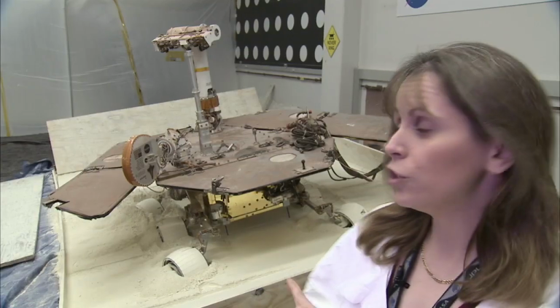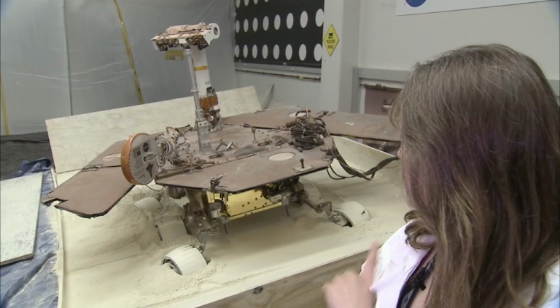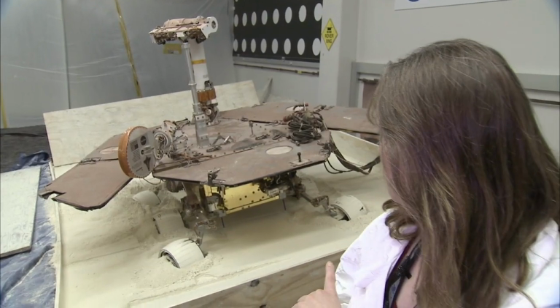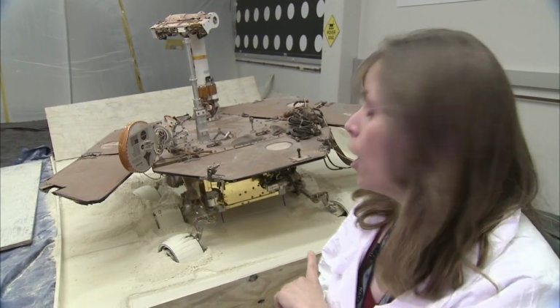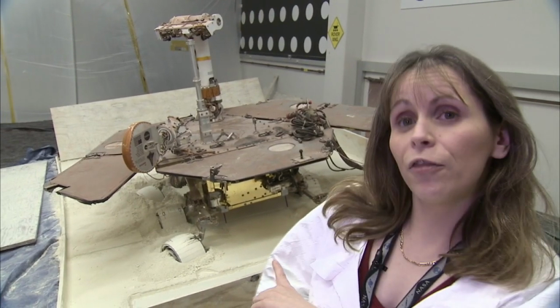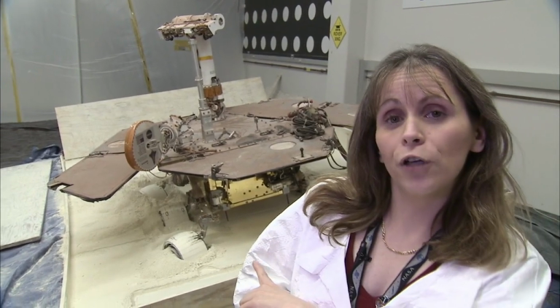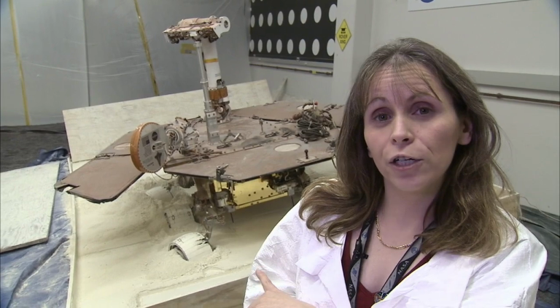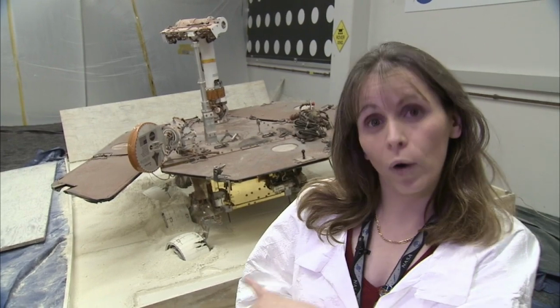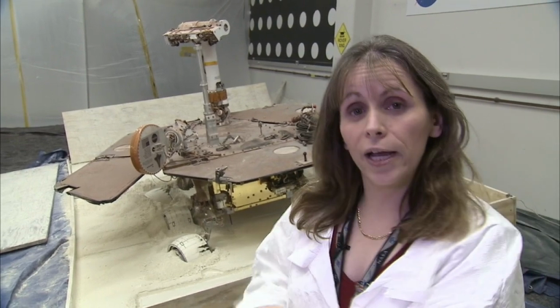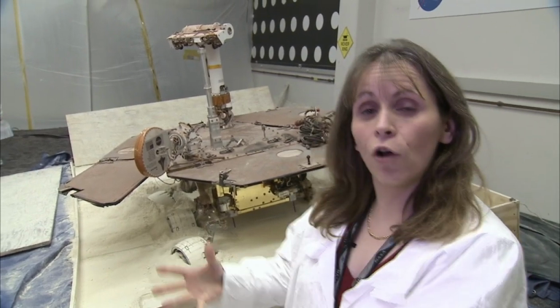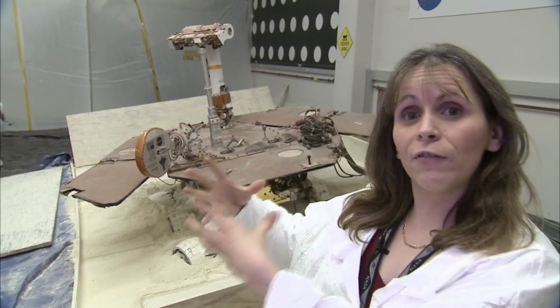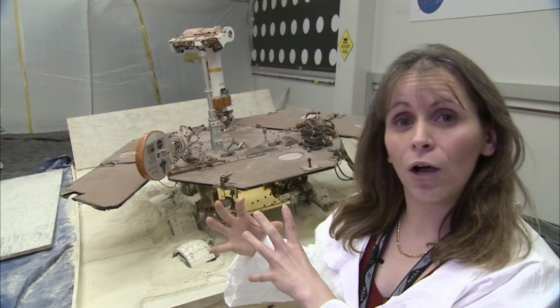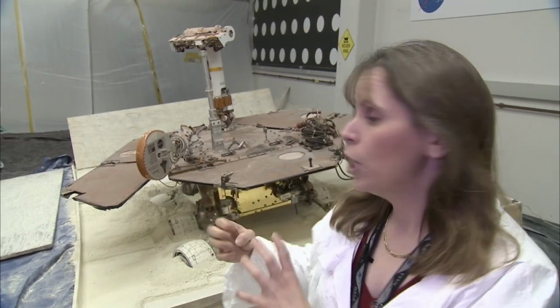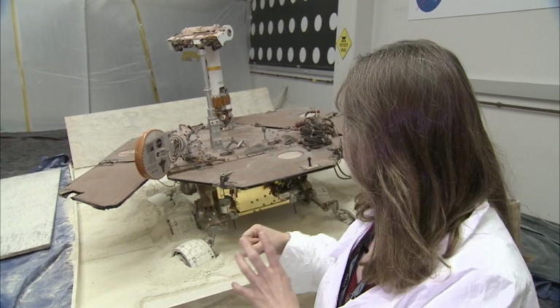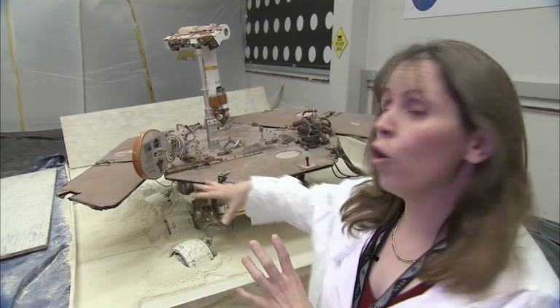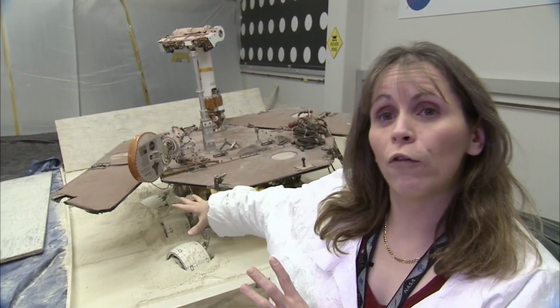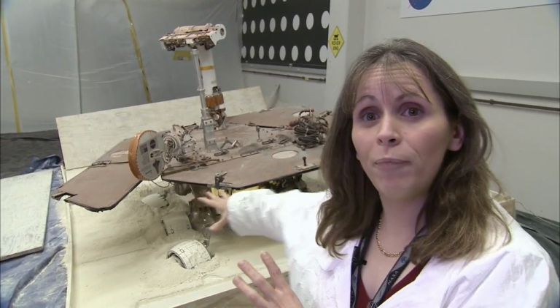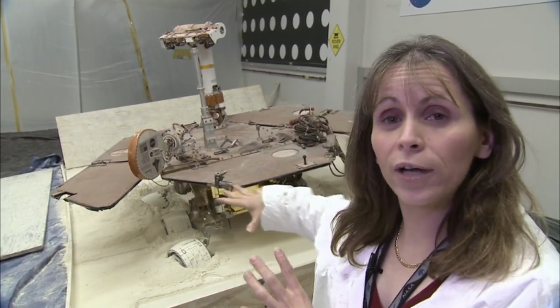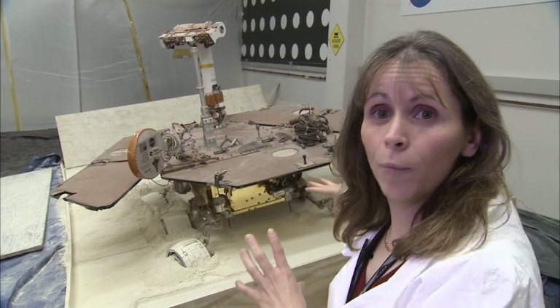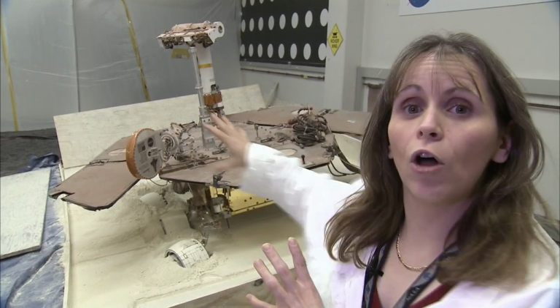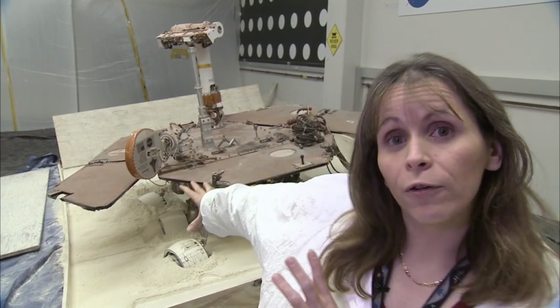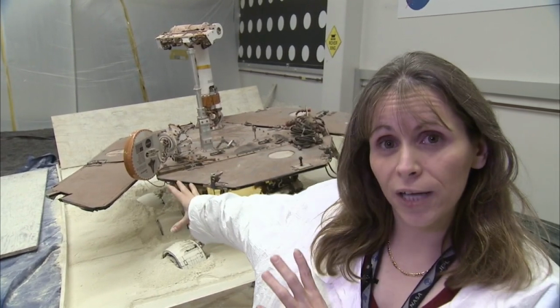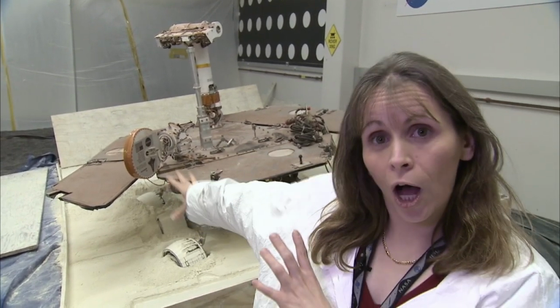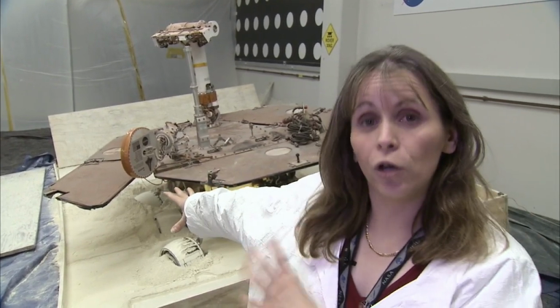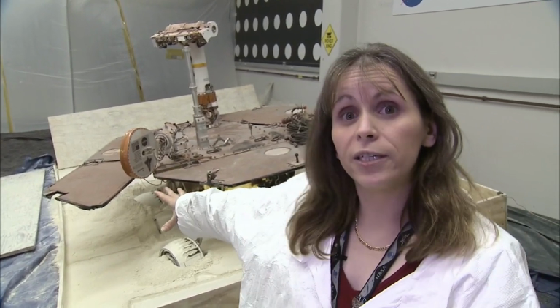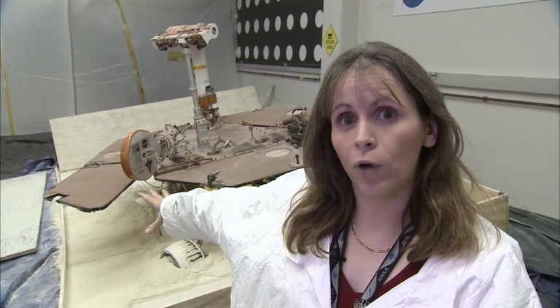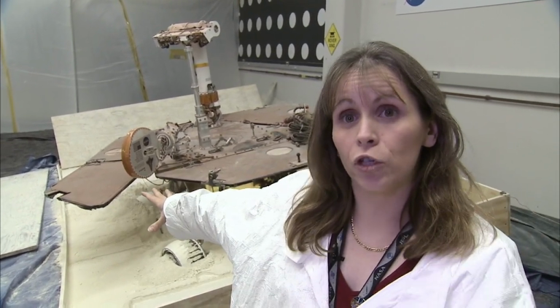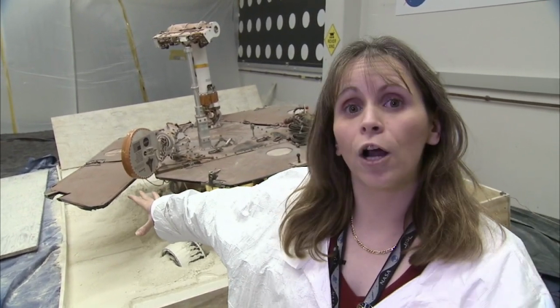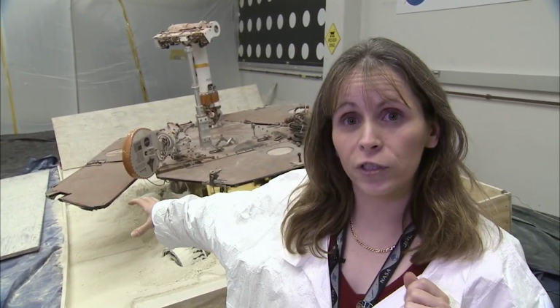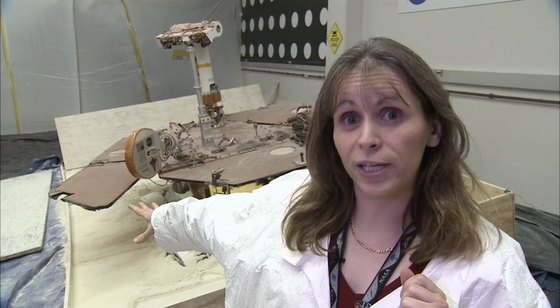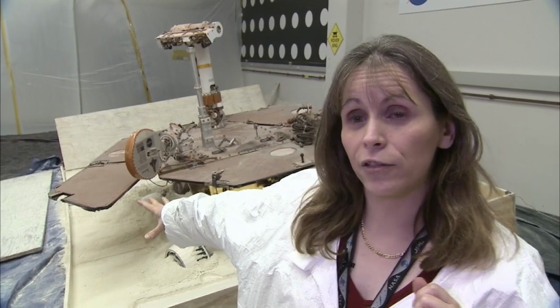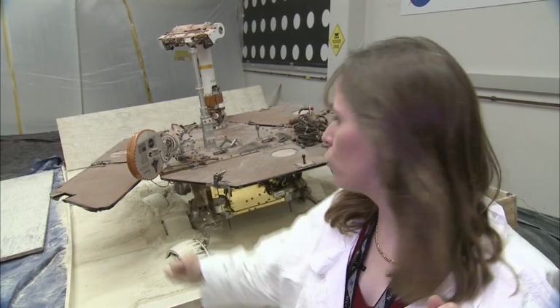In the test you can see behind me, we've got the wheels all steered to 20 degrees and they're all driving backwards to try to pull the rover backward and uphill, away from the potential obstacles that we ran into in our first attempt to get out of the sand trap.